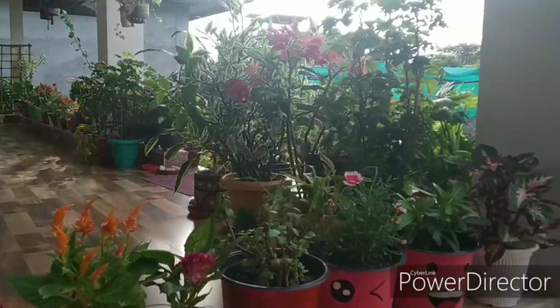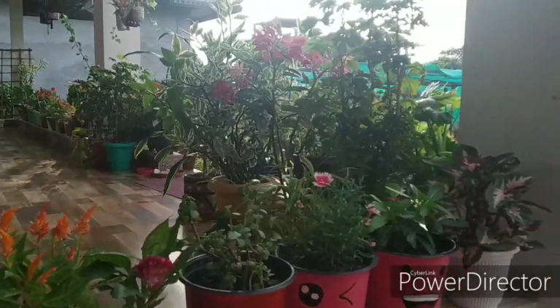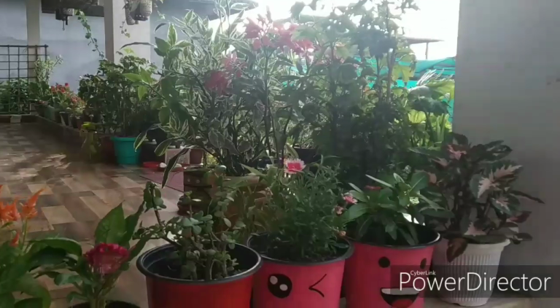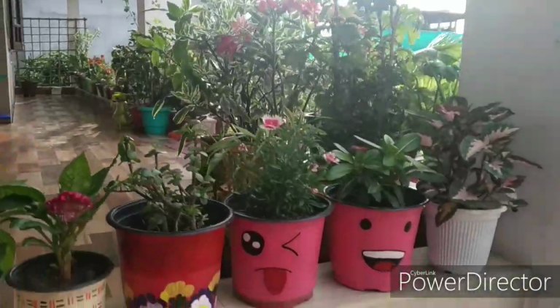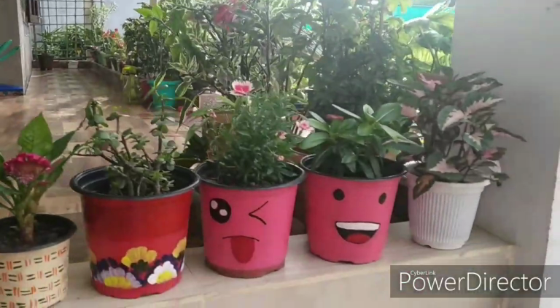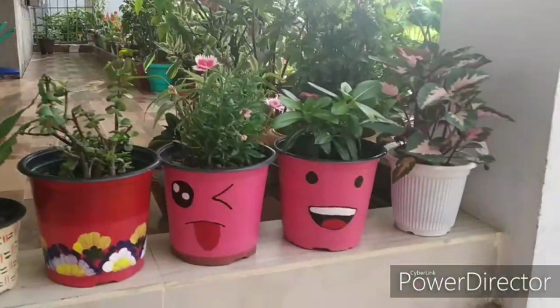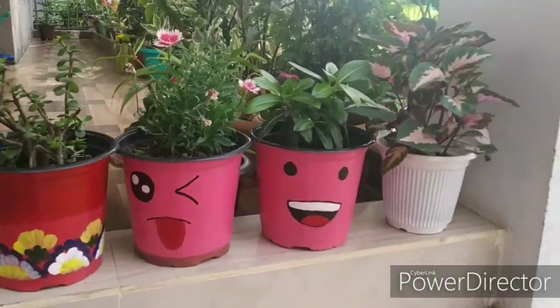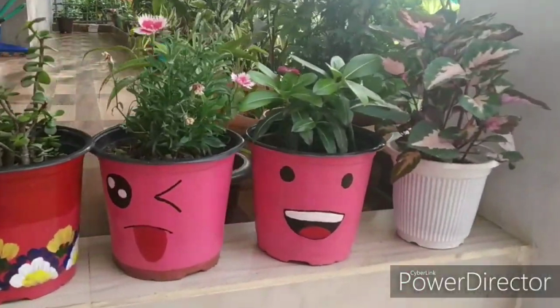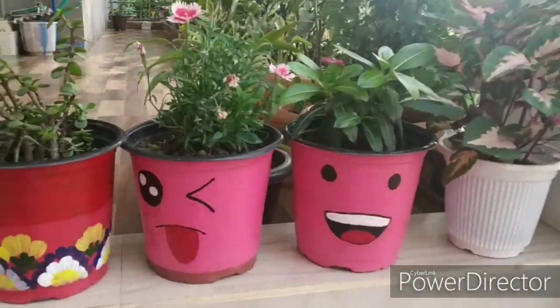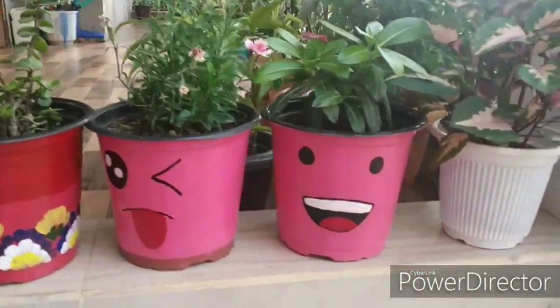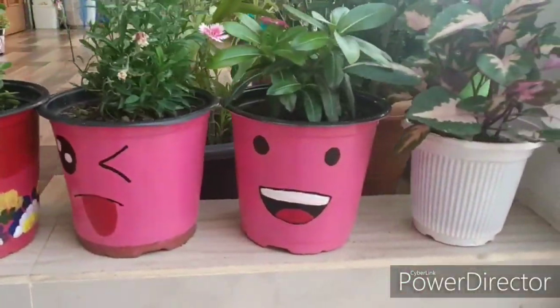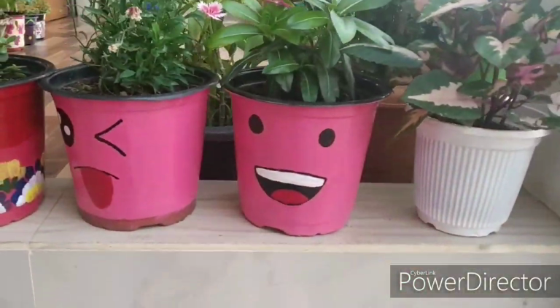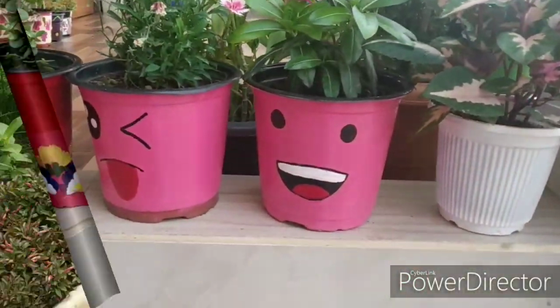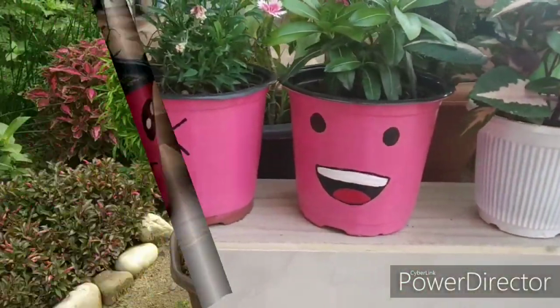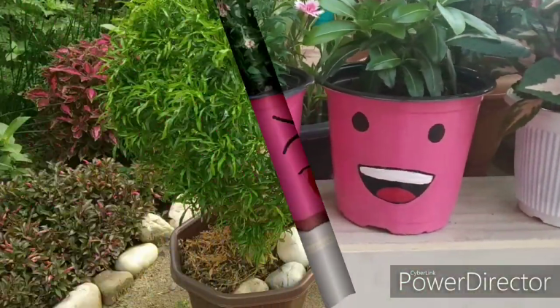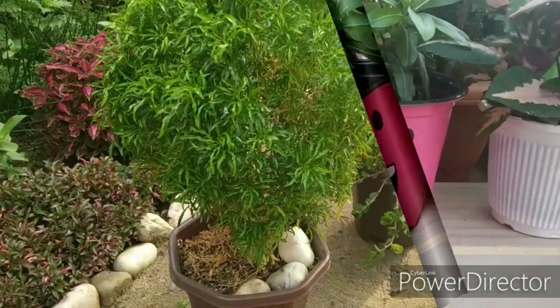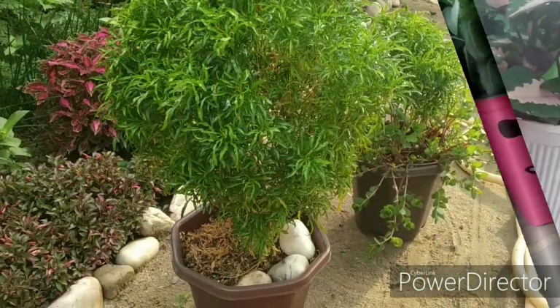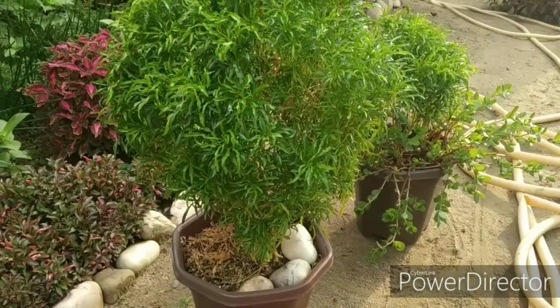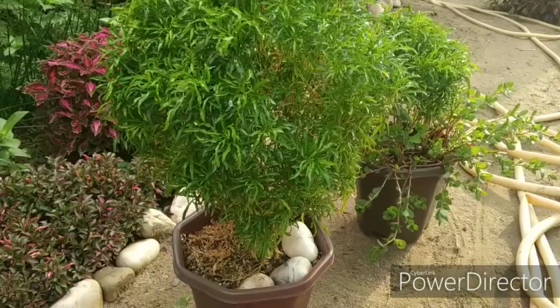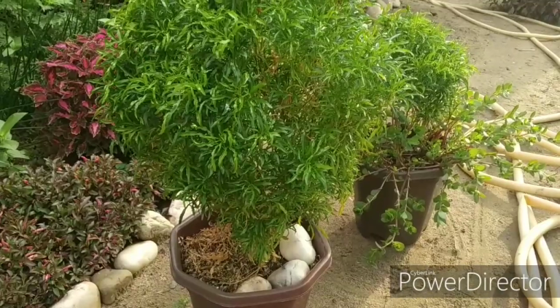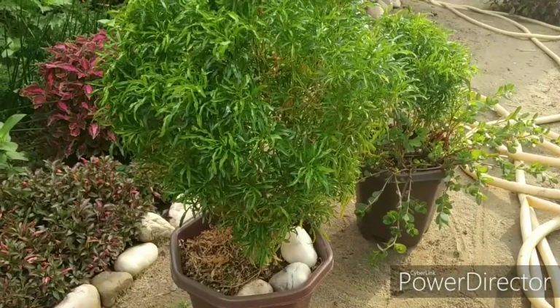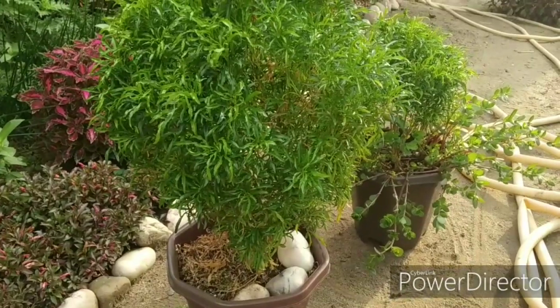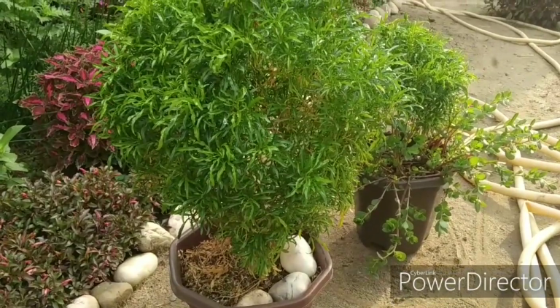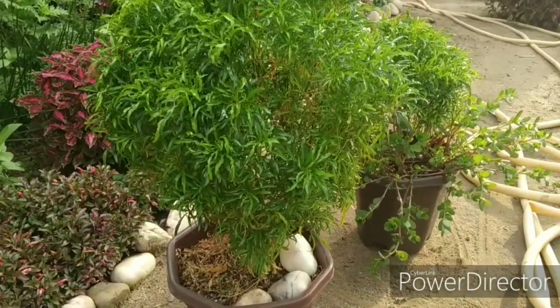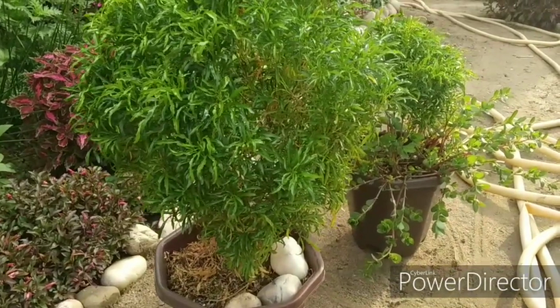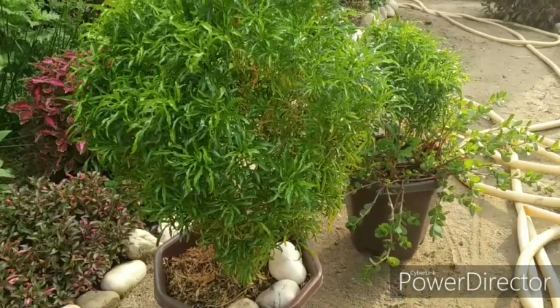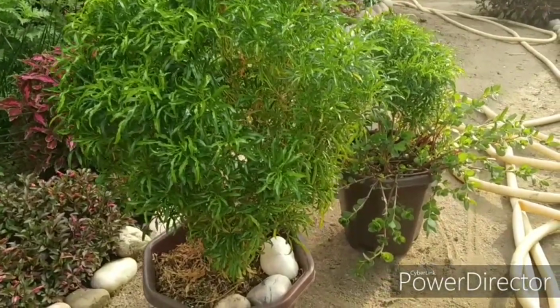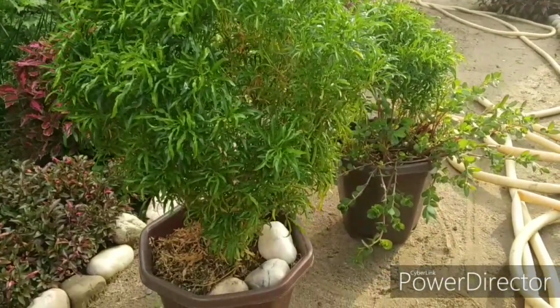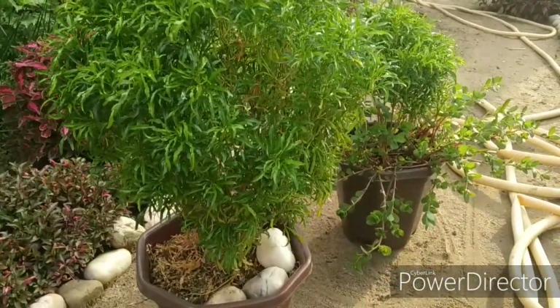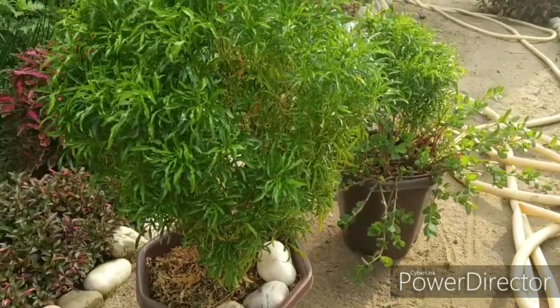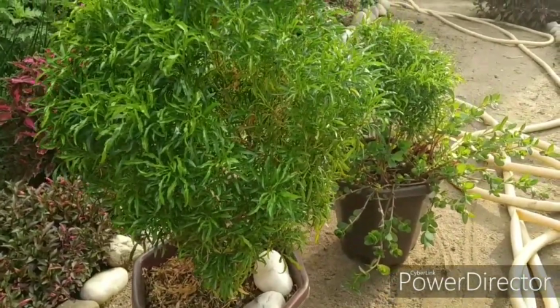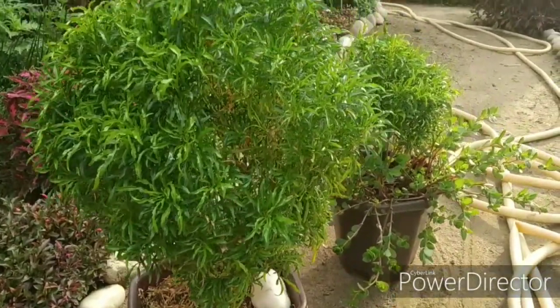So don't forget to like, comment and share. Friends, first of all I want to show you my Golden Aurelia plant.